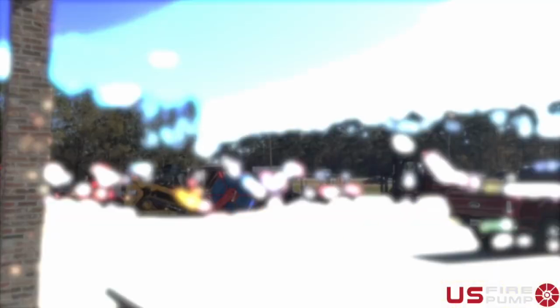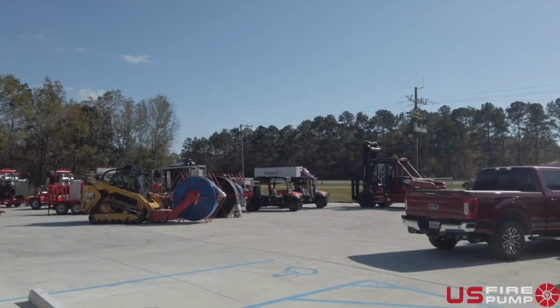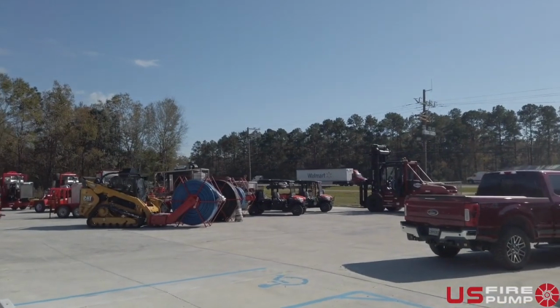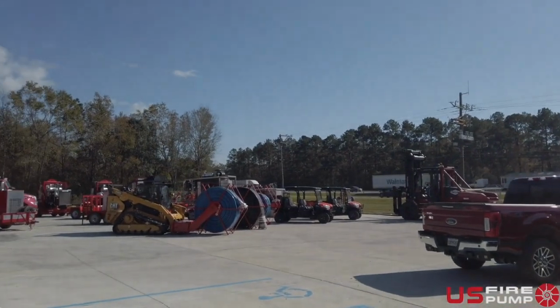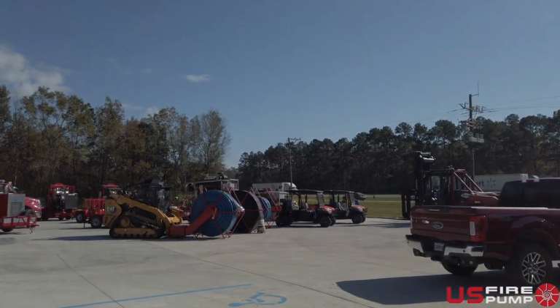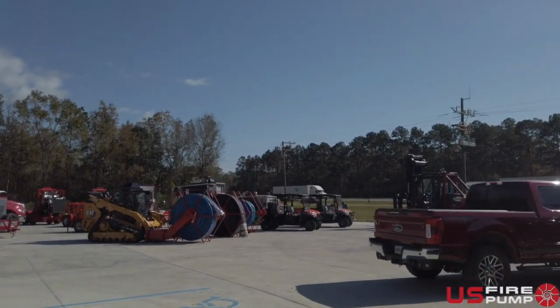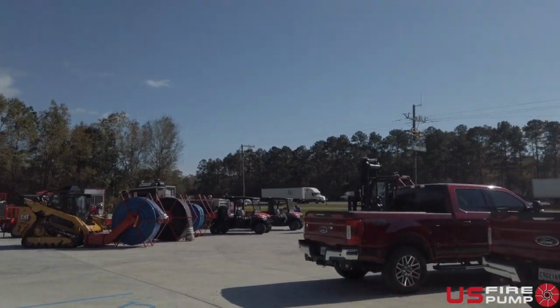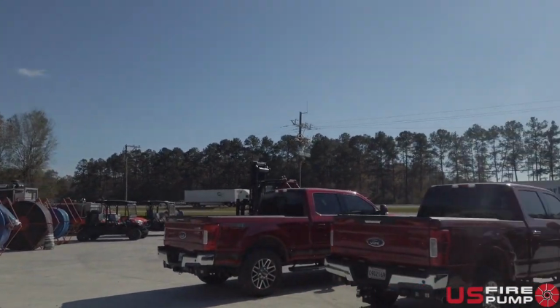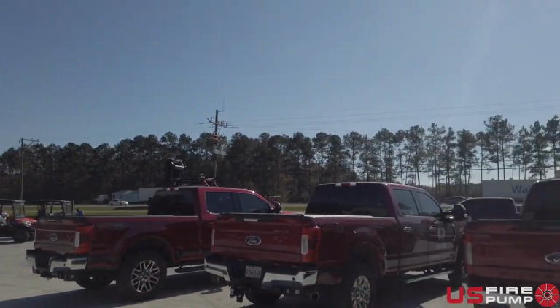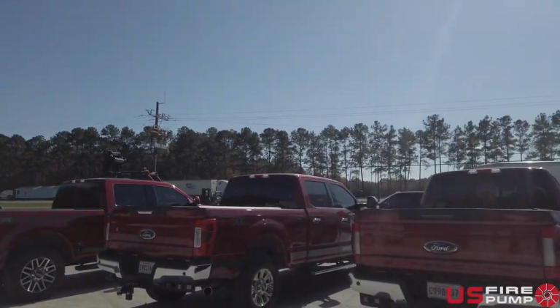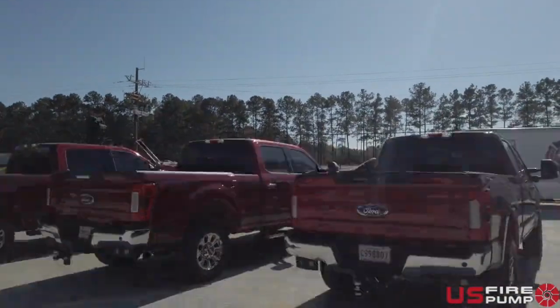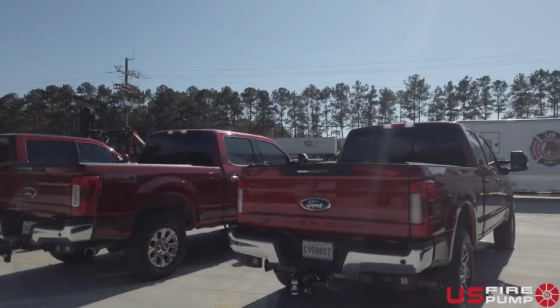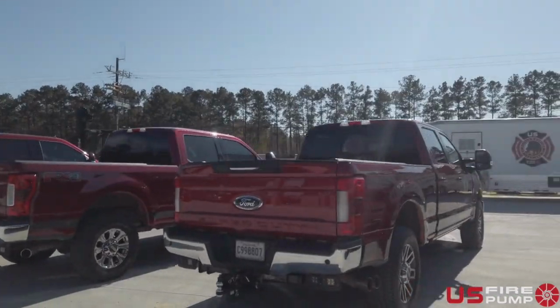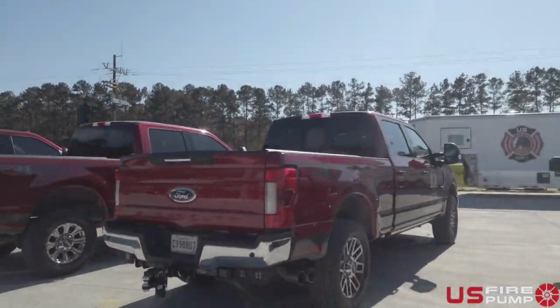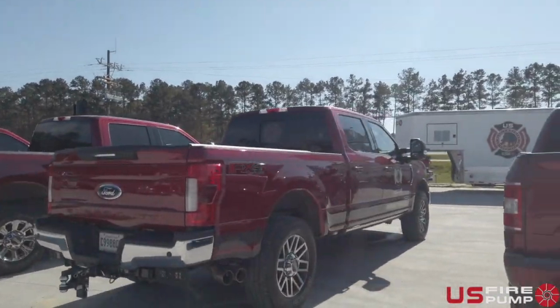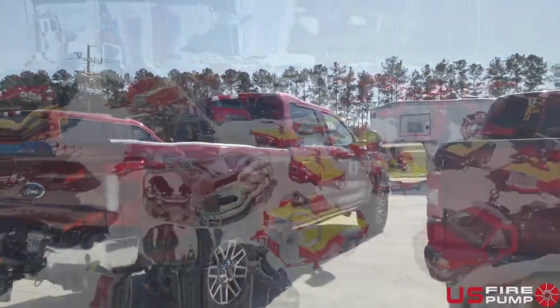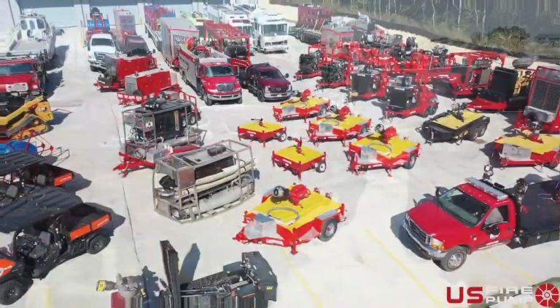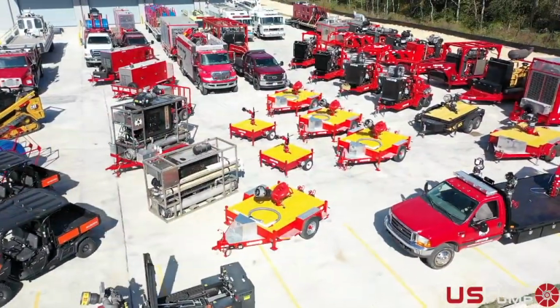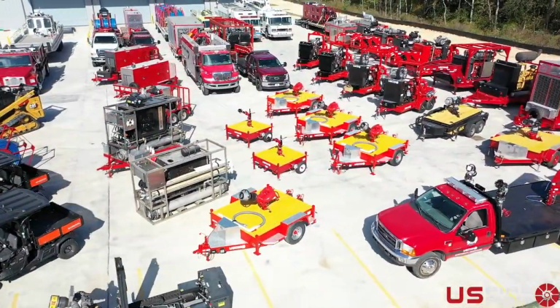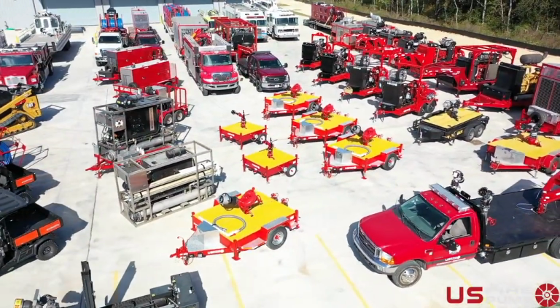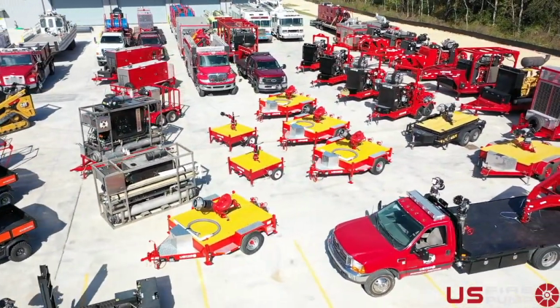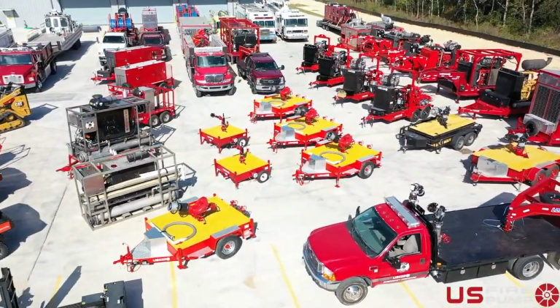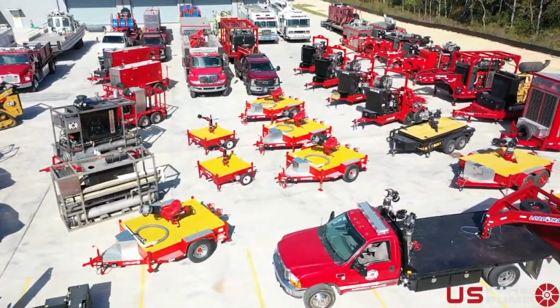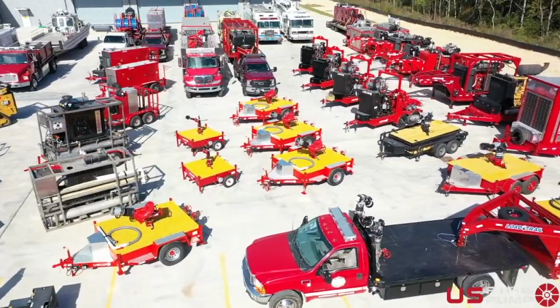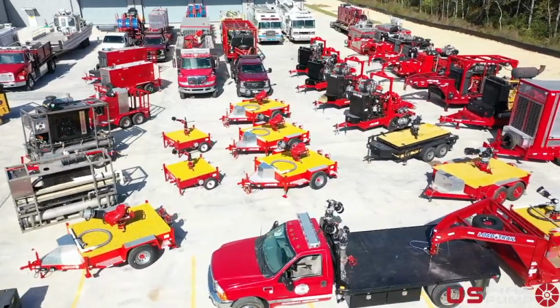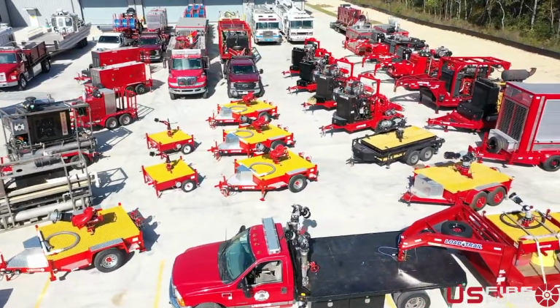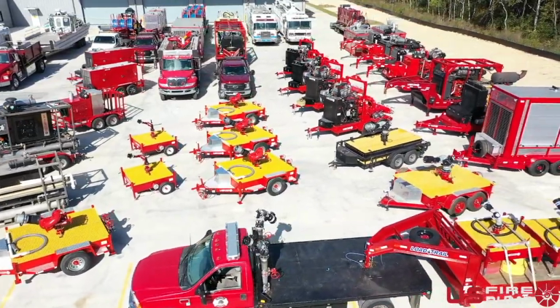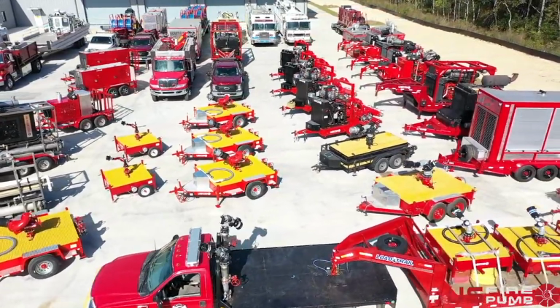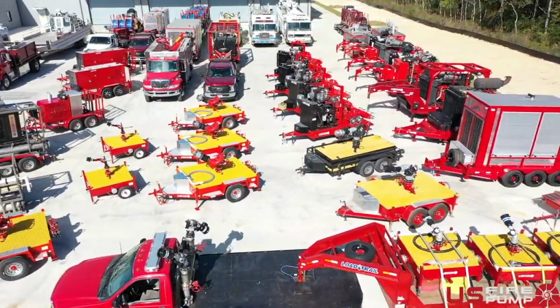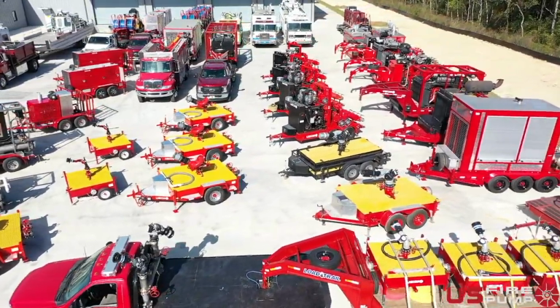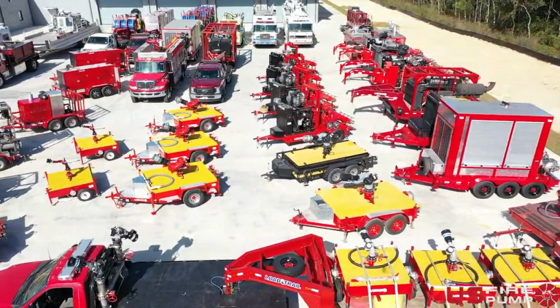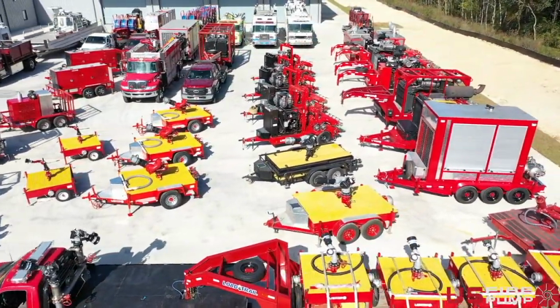Last but not least, you will see the world's largest fleet of emergency response equipment that is ready to respond at a moment's notice, along with a team of expert firefighters for any emergency you may have.